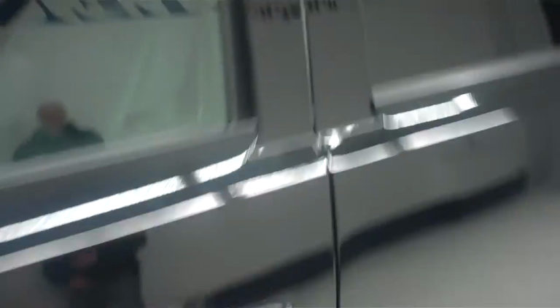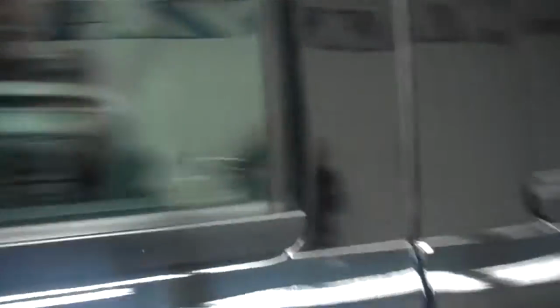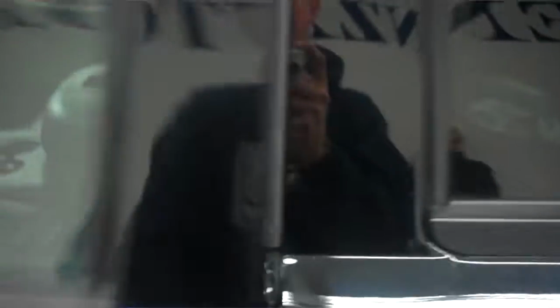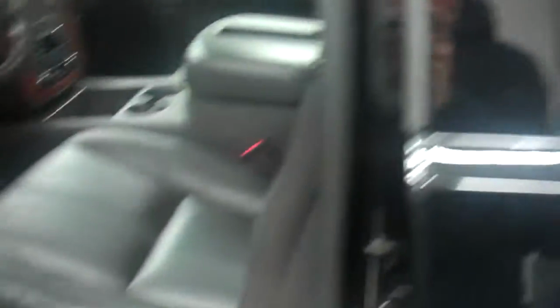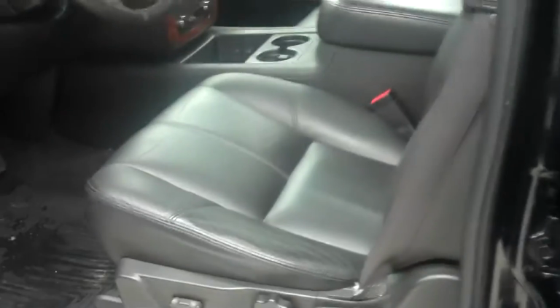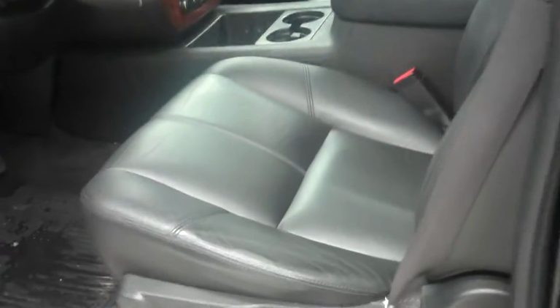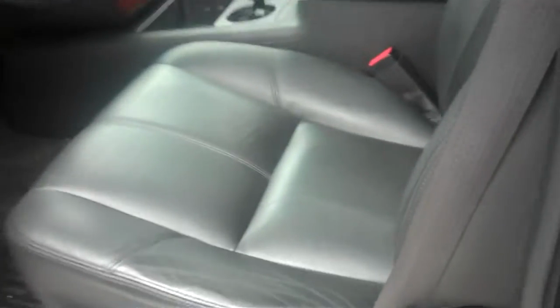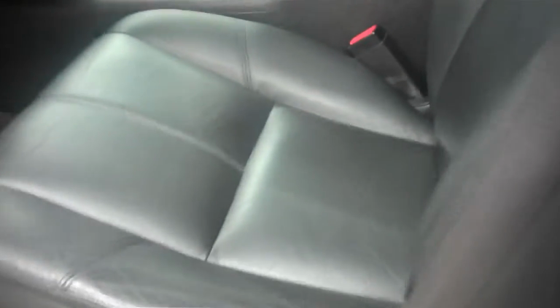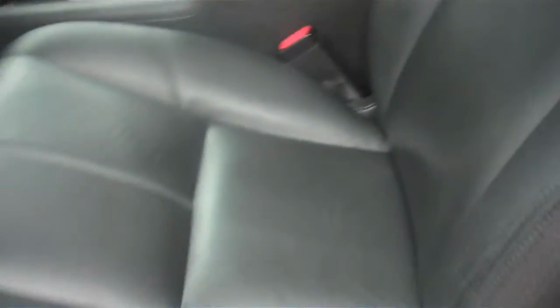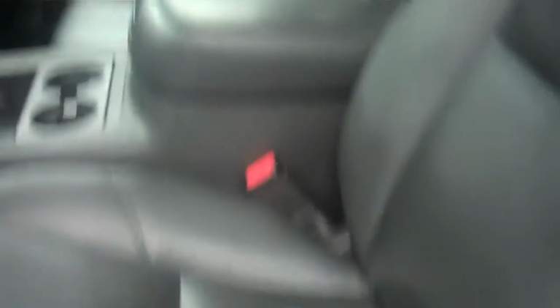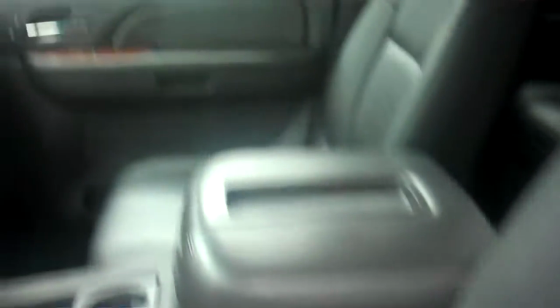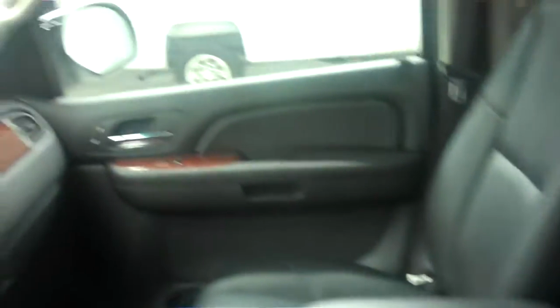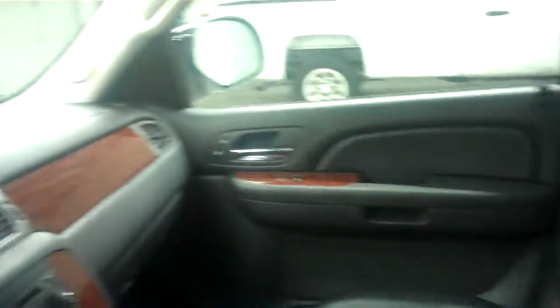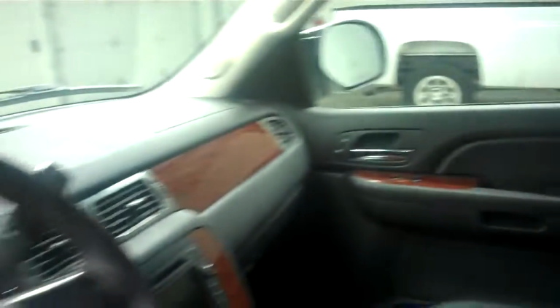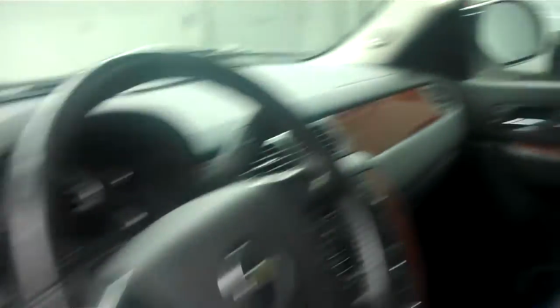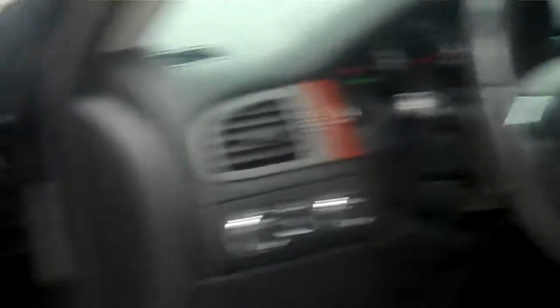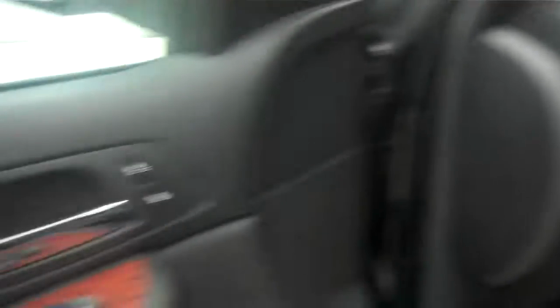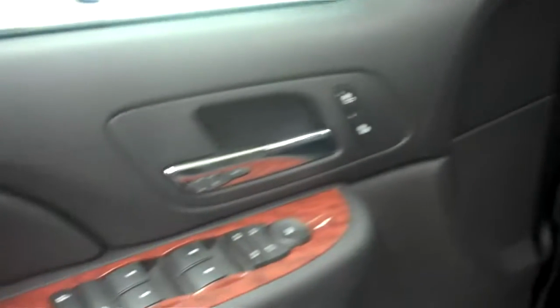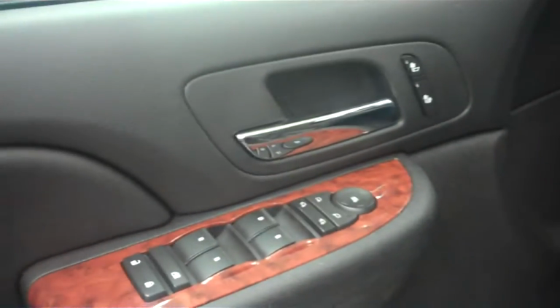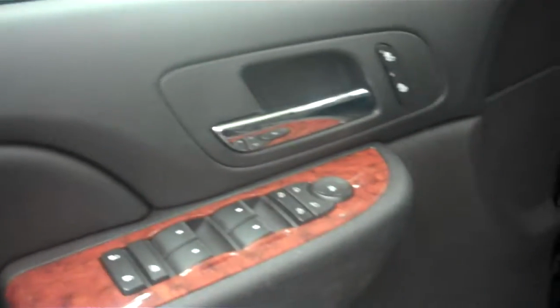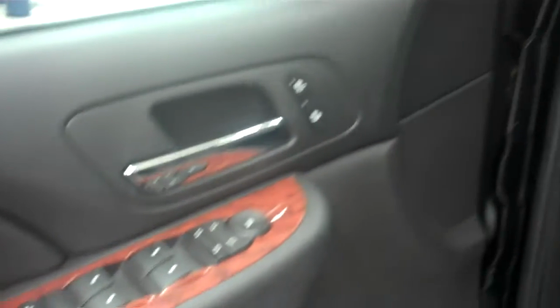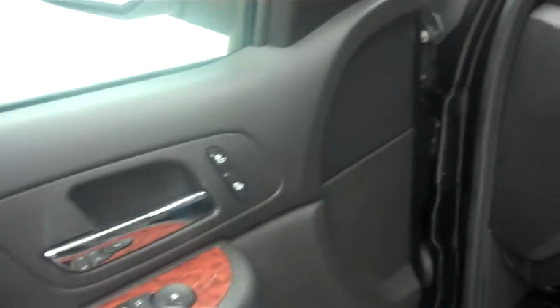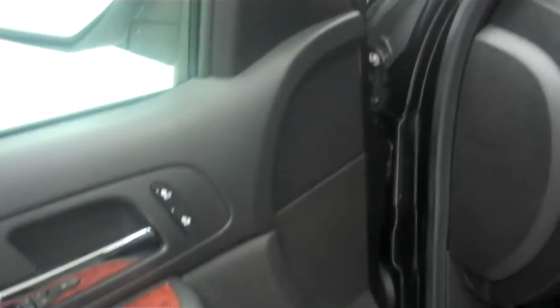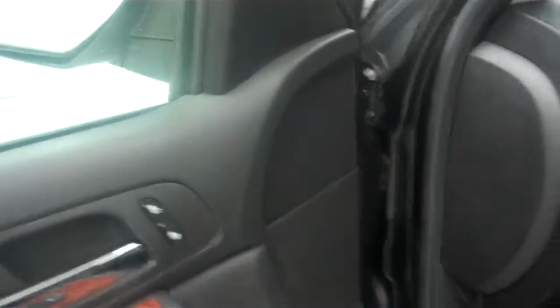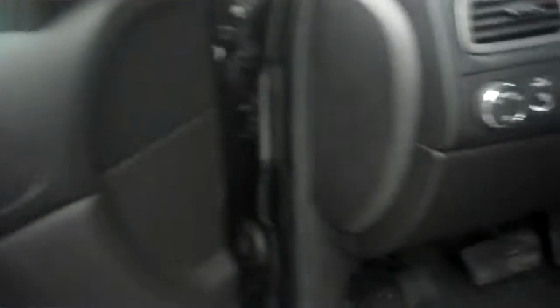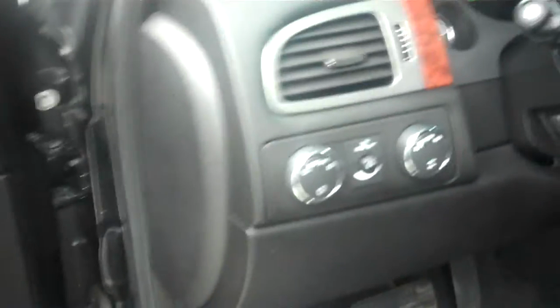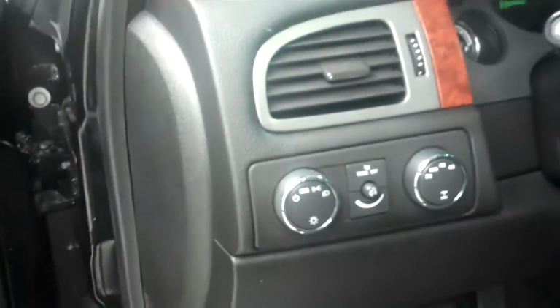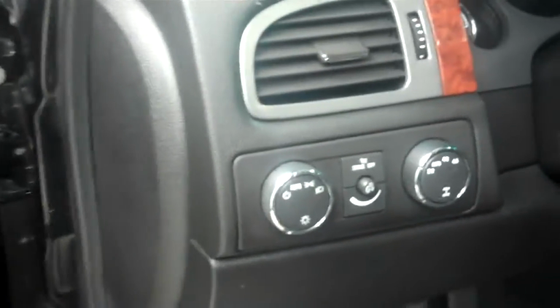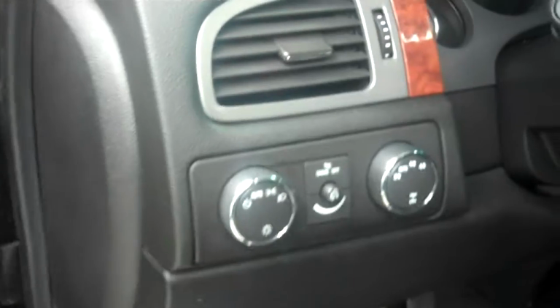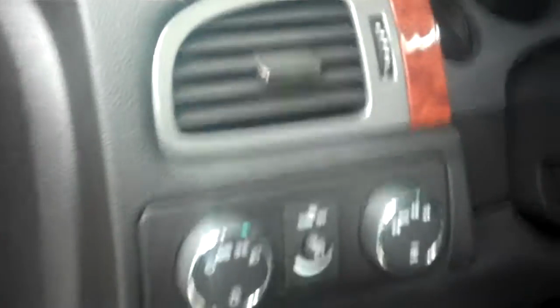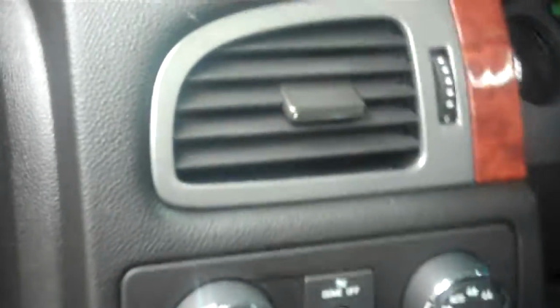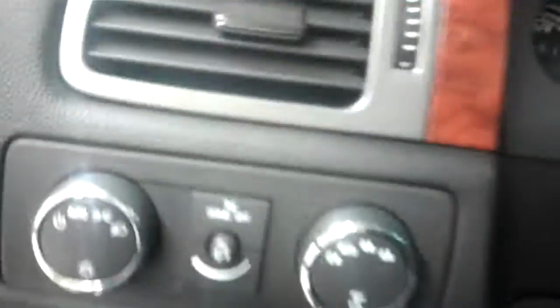Inside, we have black leather interior, very clean, with wood grain accent trim all the way around. Power locks, power windows, power mirrors, power seats as well as heated seats. Turned out lighting and four wheel drive.